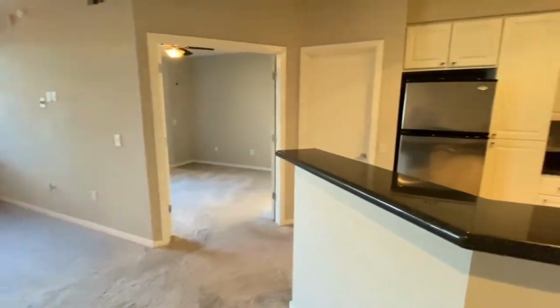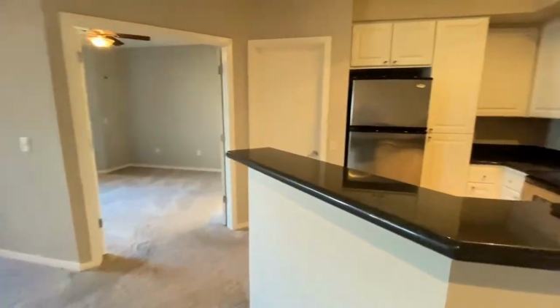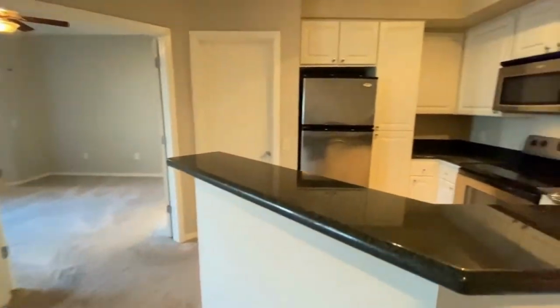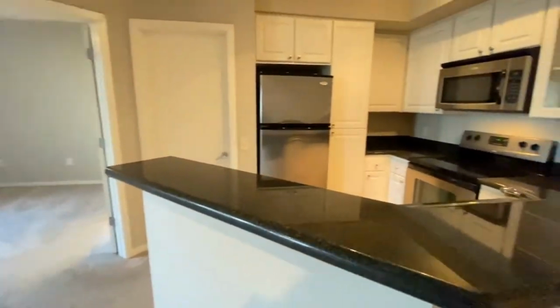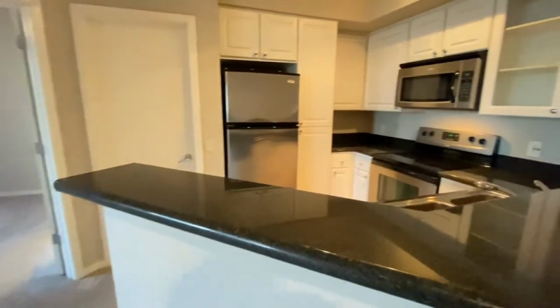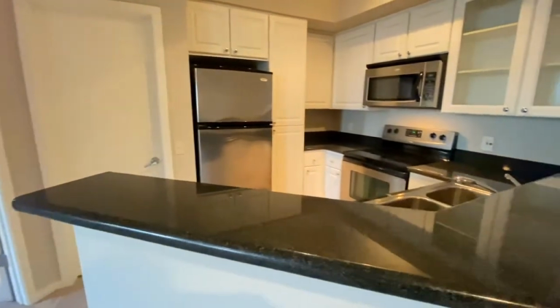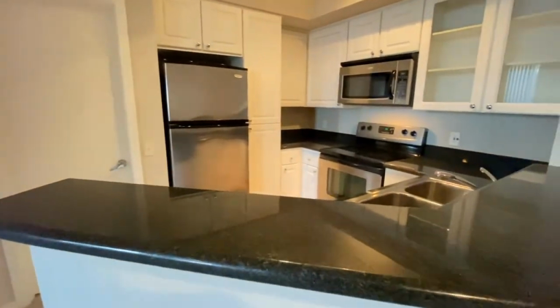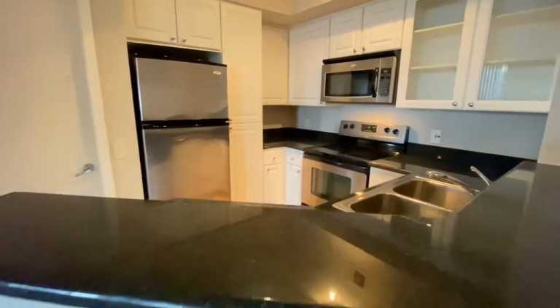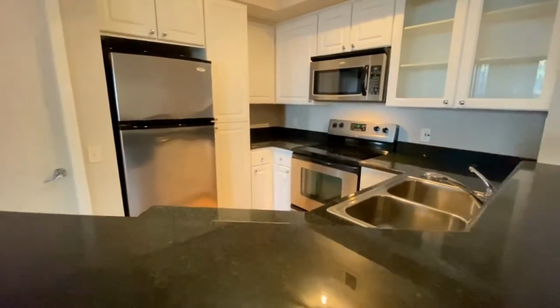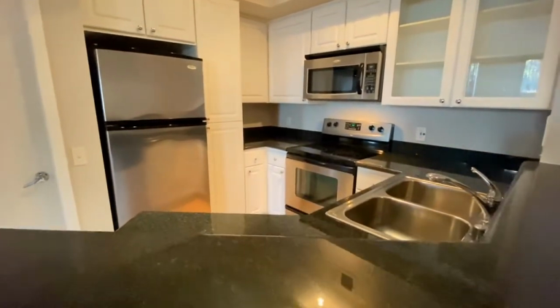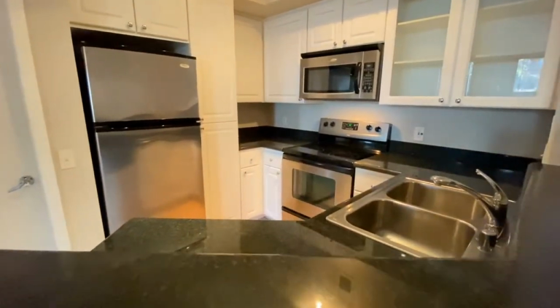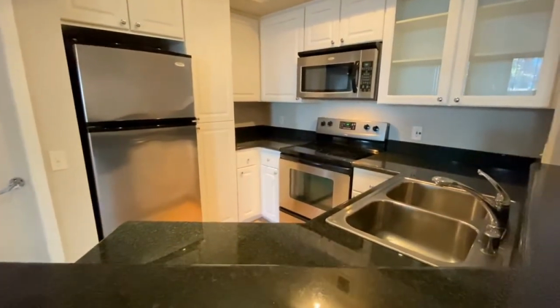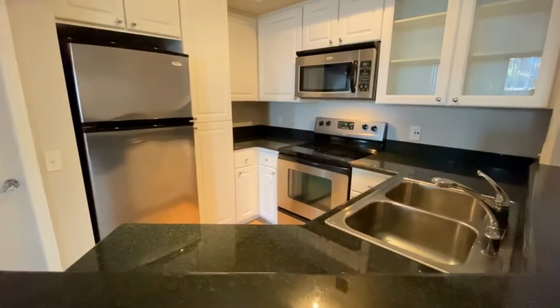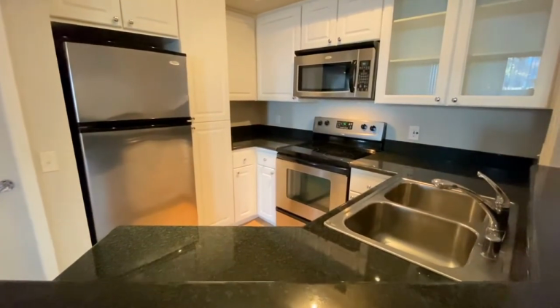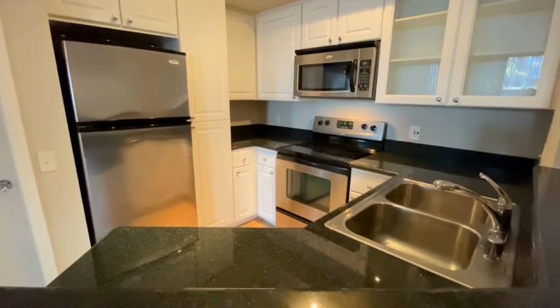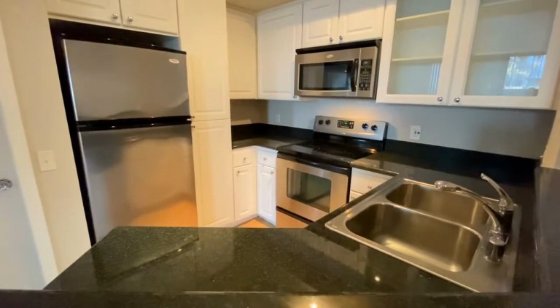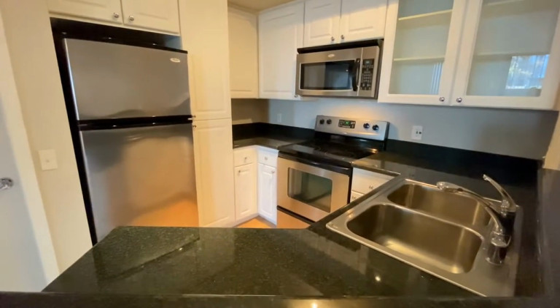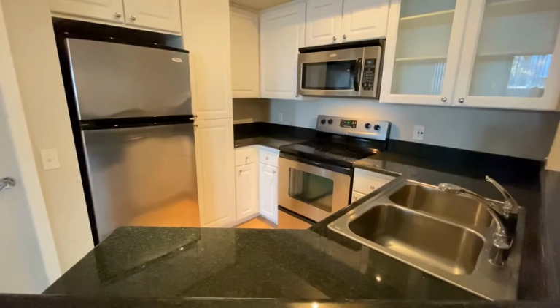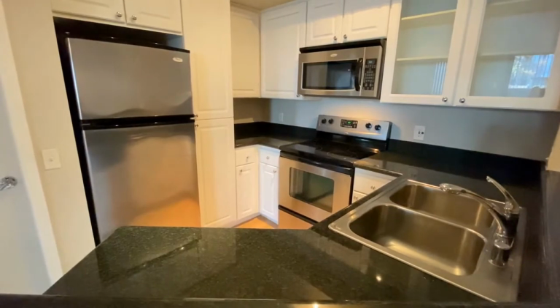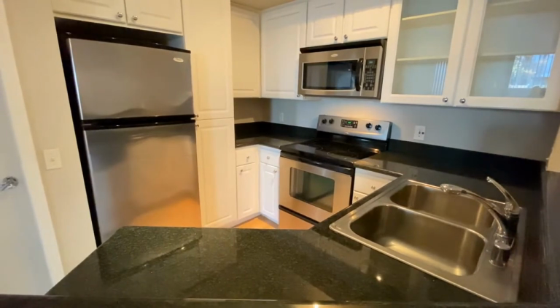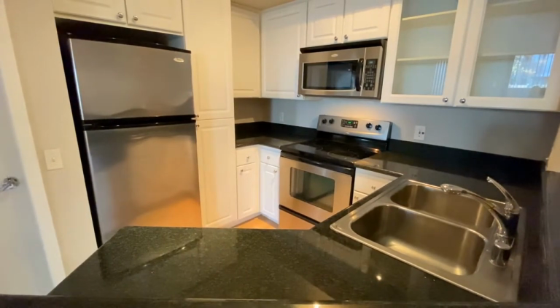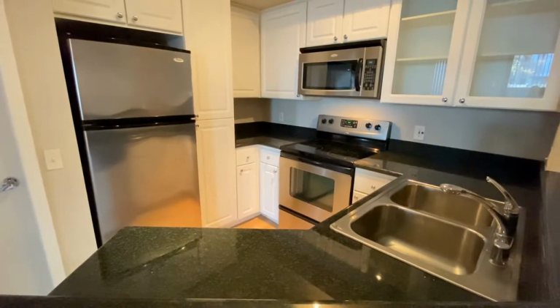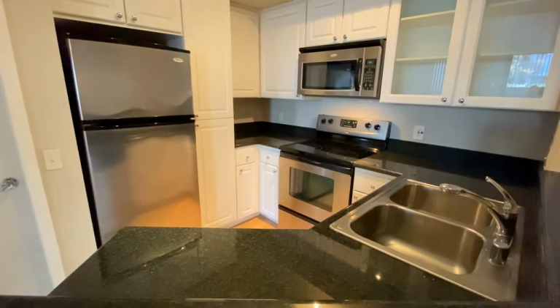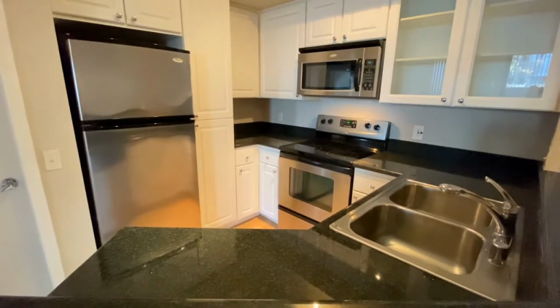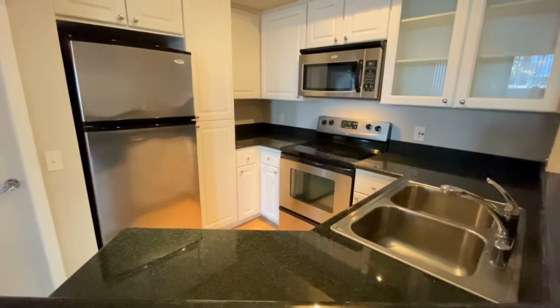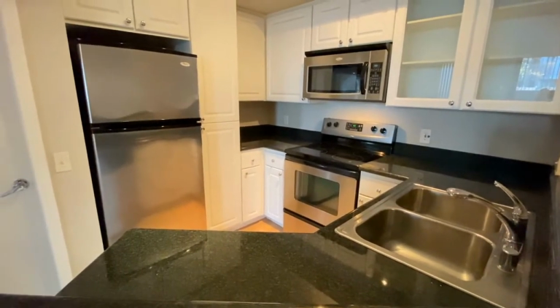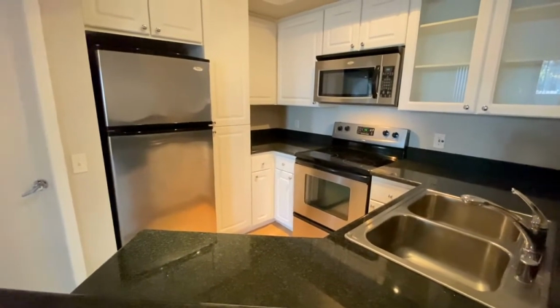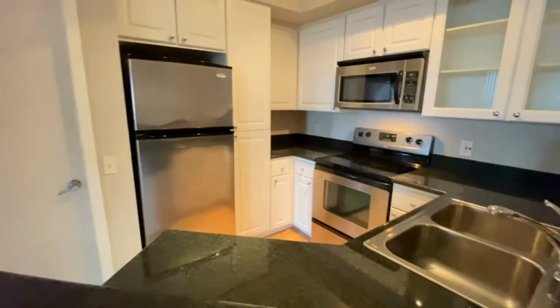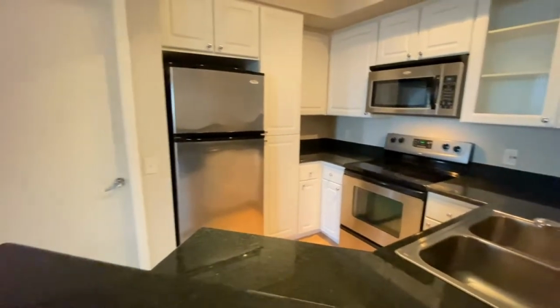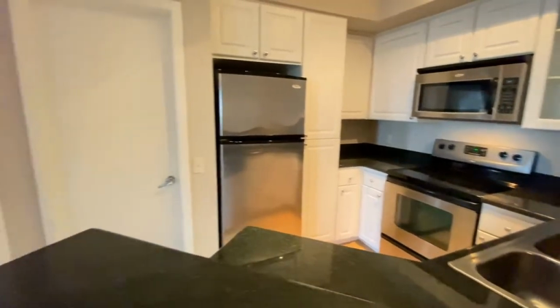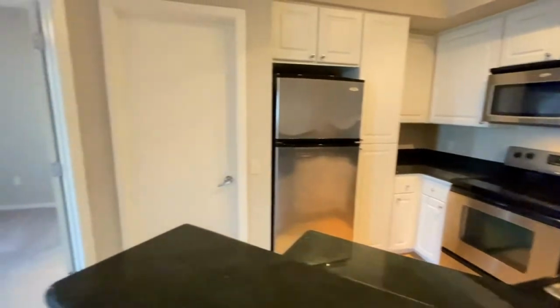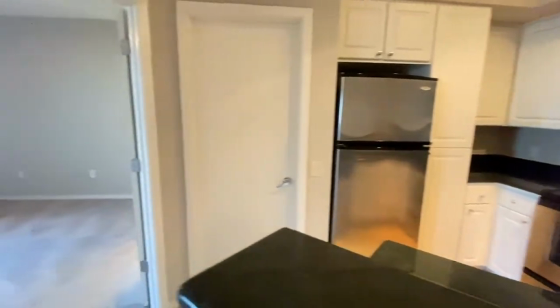Take a look at the kitchen — refrigerator, freezer, microwave, stove, oven, dual sinks, dishwasher, and beautiful cabinets.